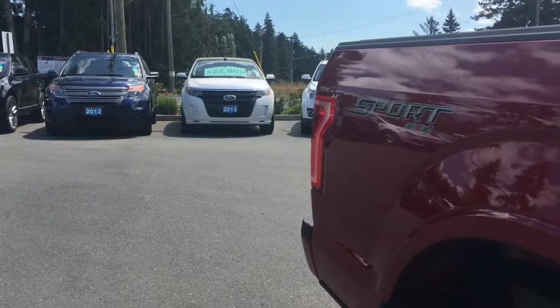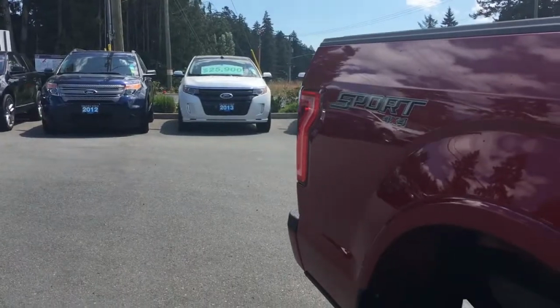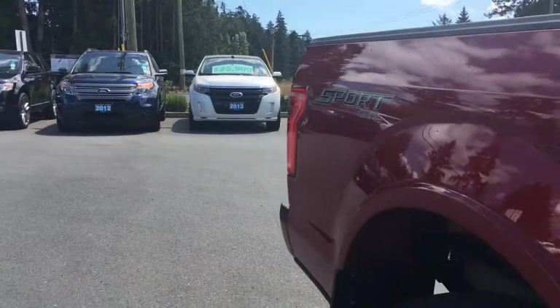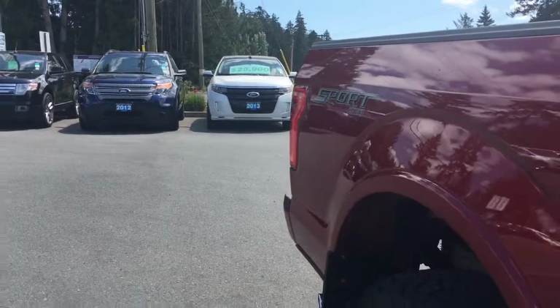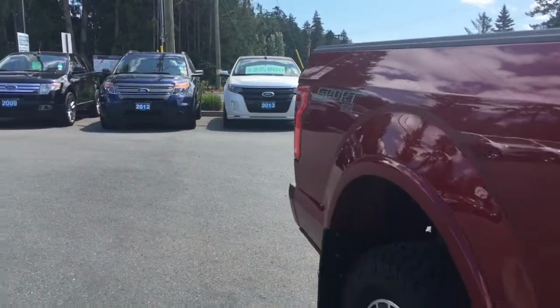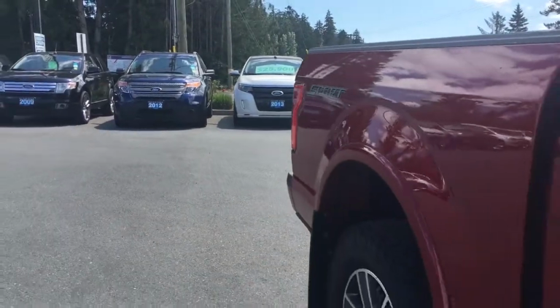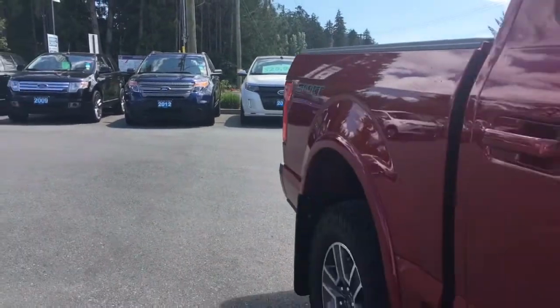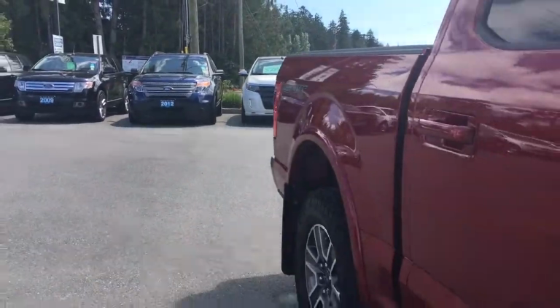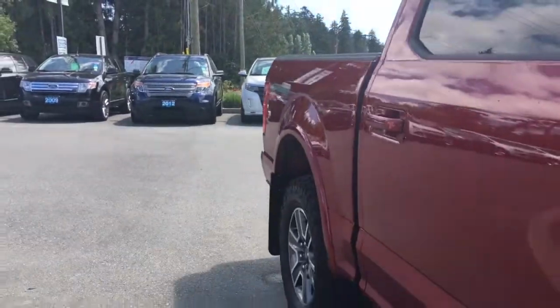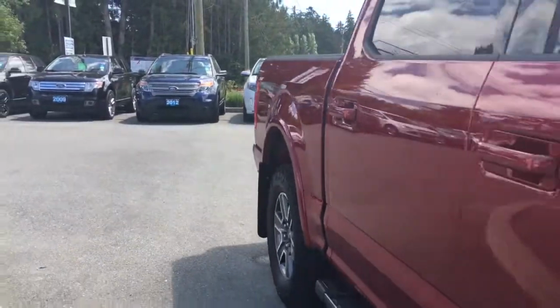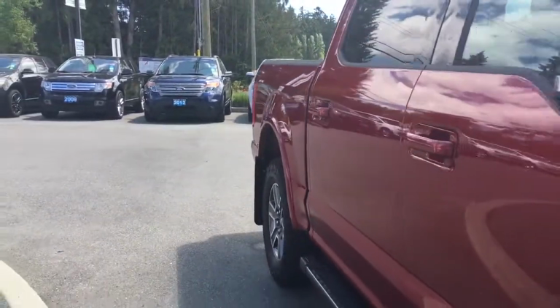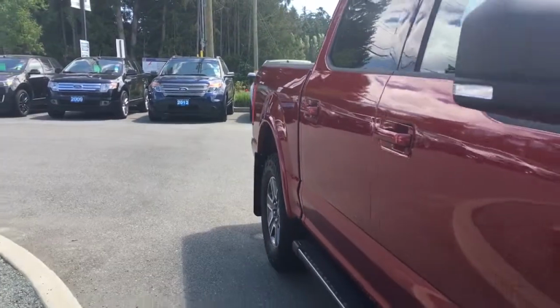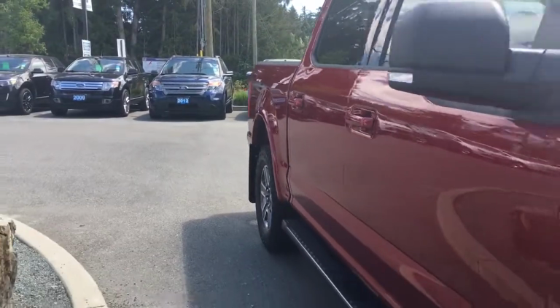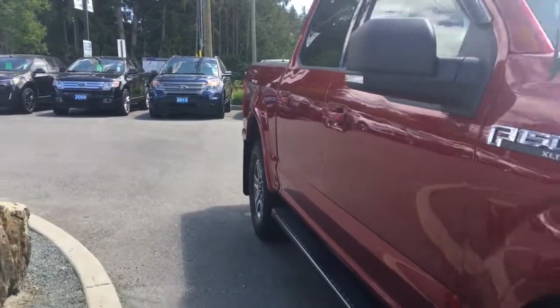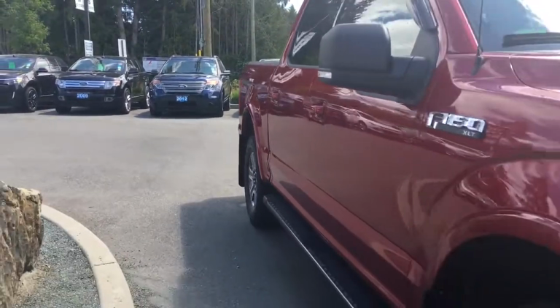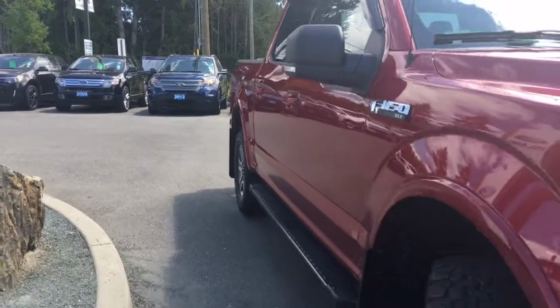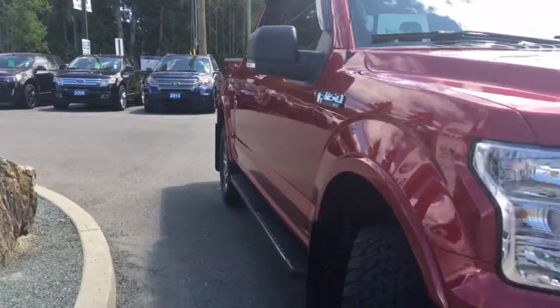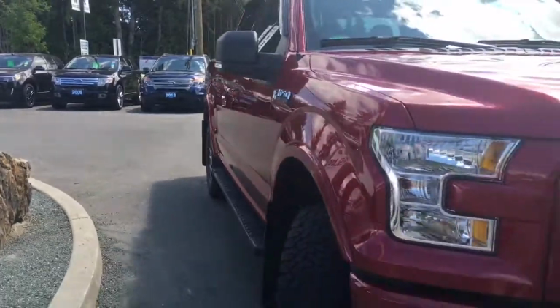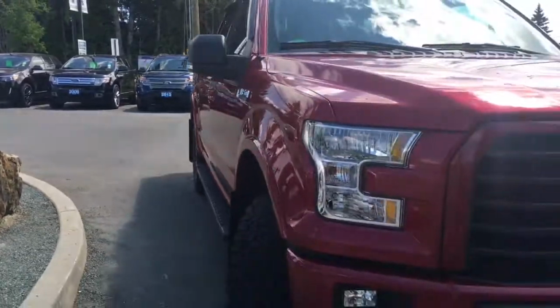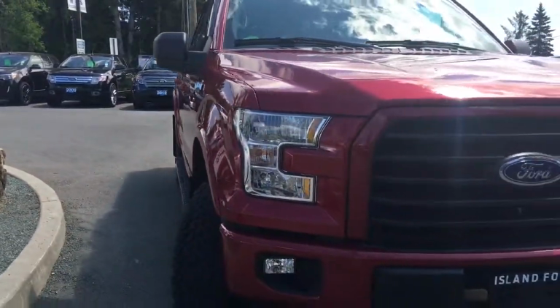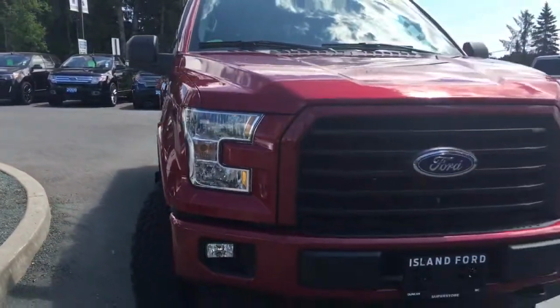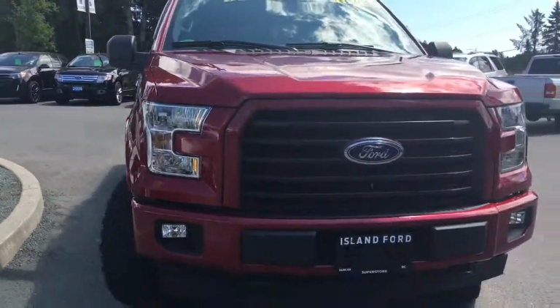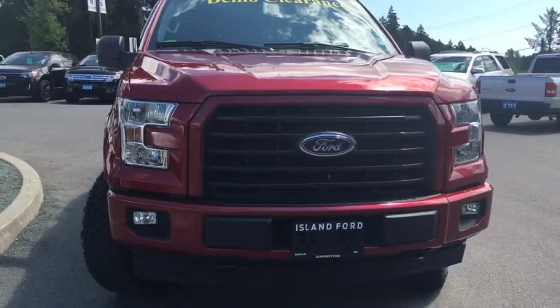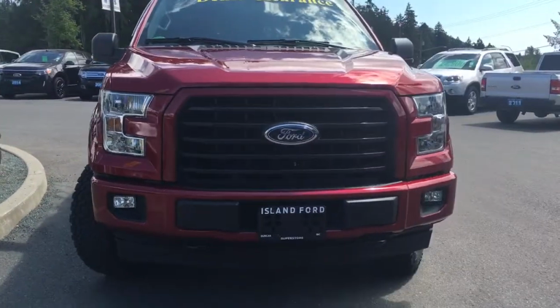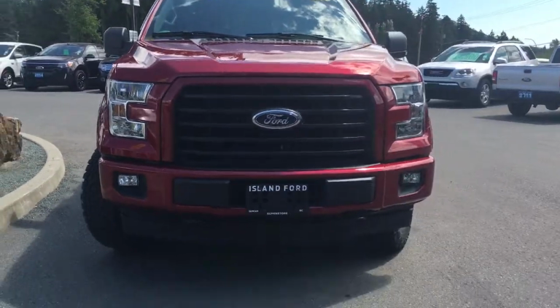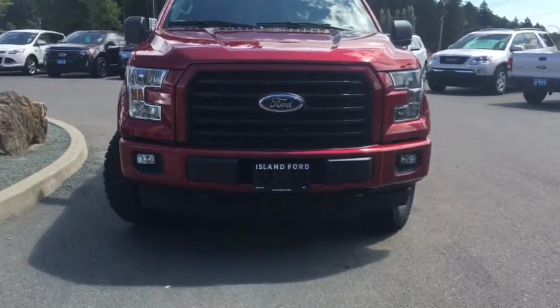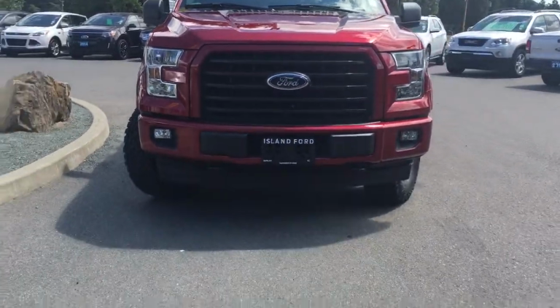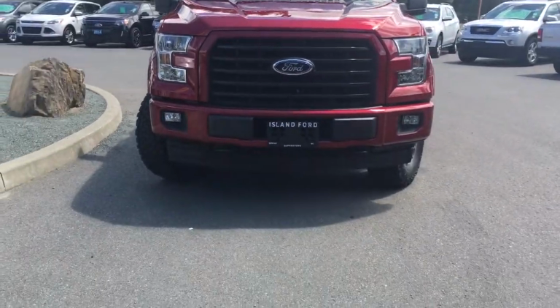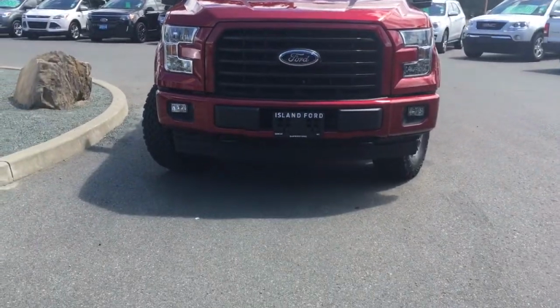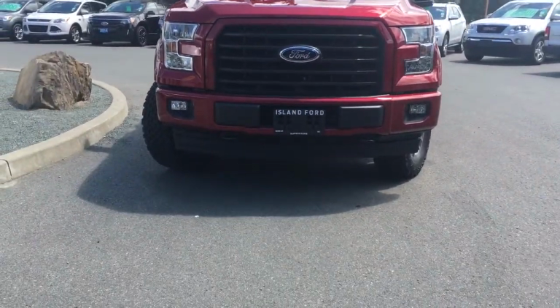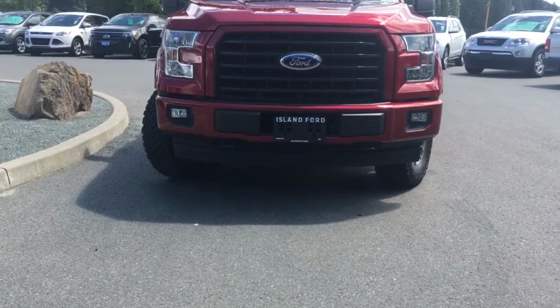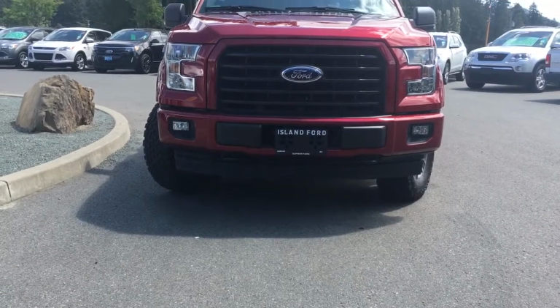Color-keyed bumpers, blind spot mirrors, integrated turn signals, fog lights, as well as halogen headlights, and so many more reasons to come on down to Island Ford Superstore, the number one rated Ford dealer in BC.